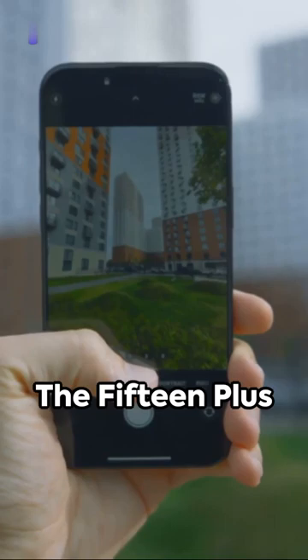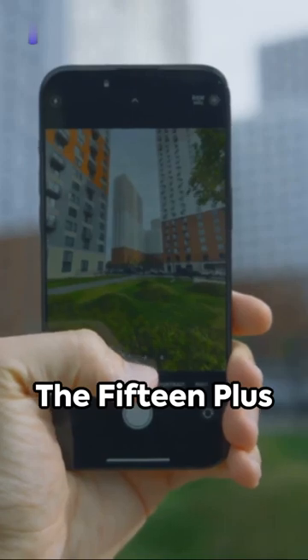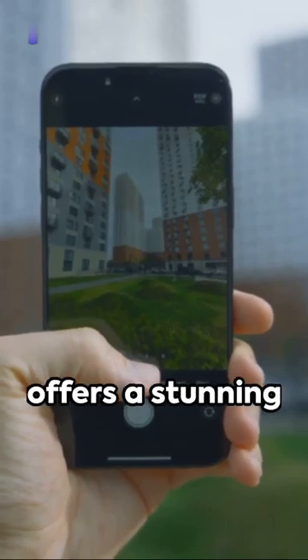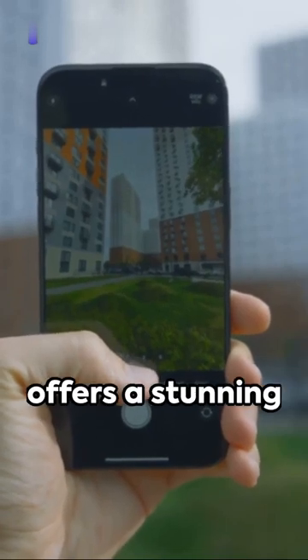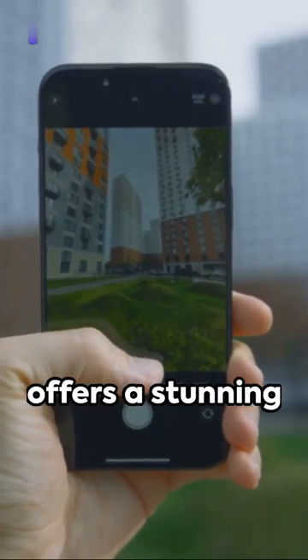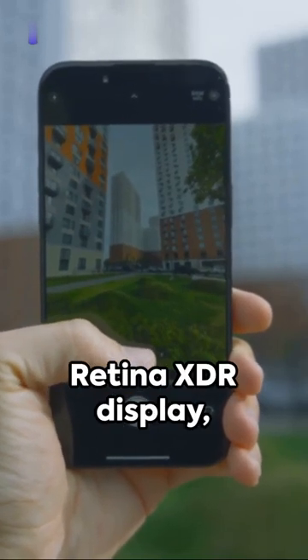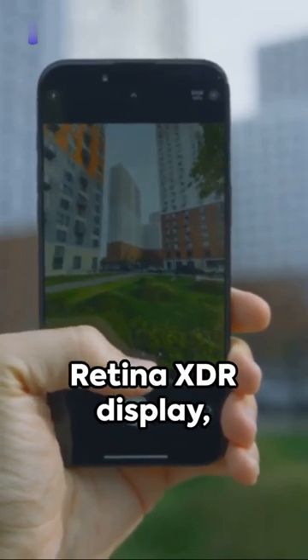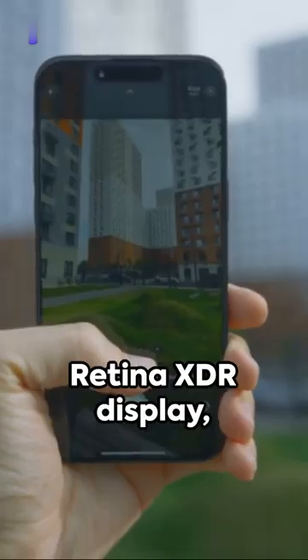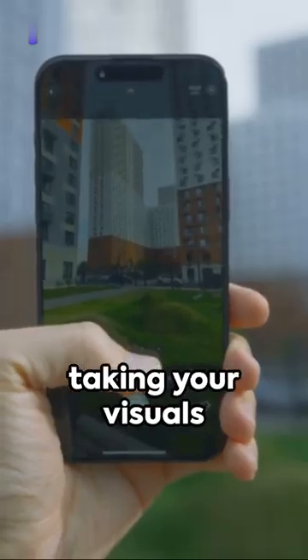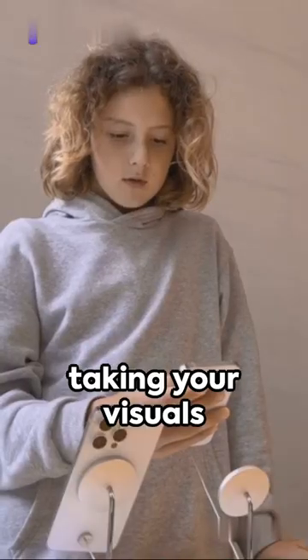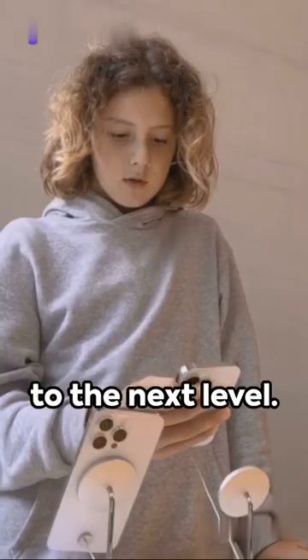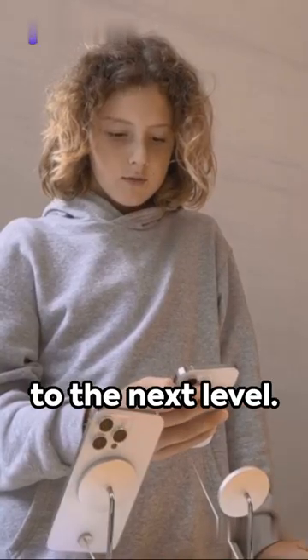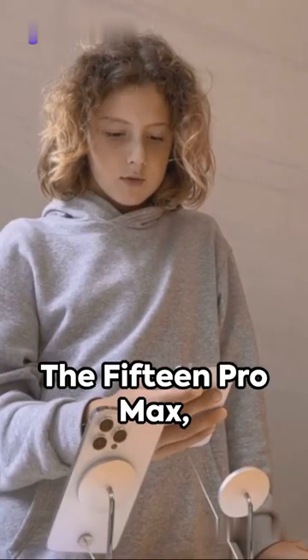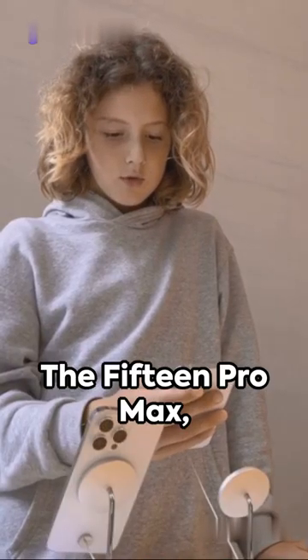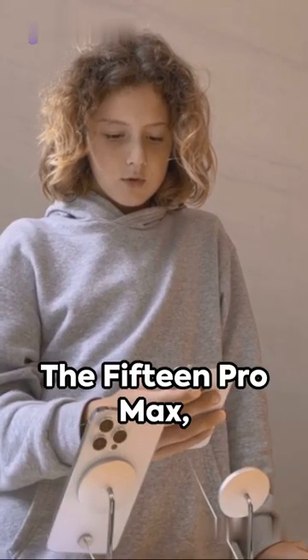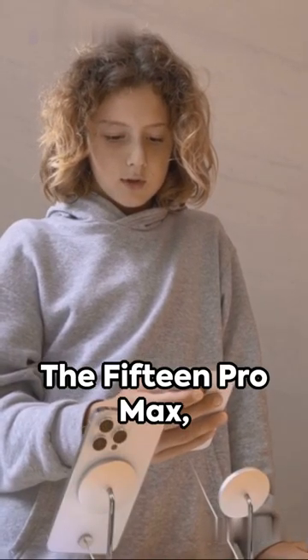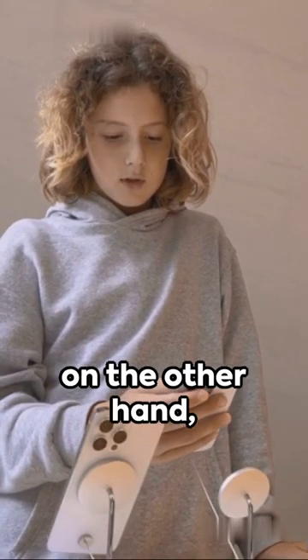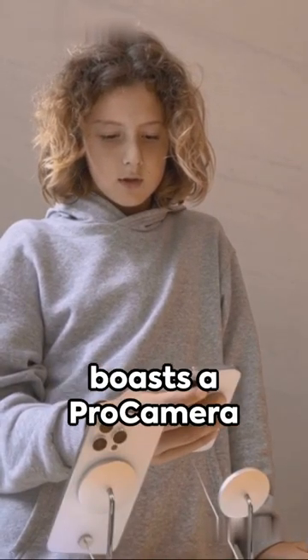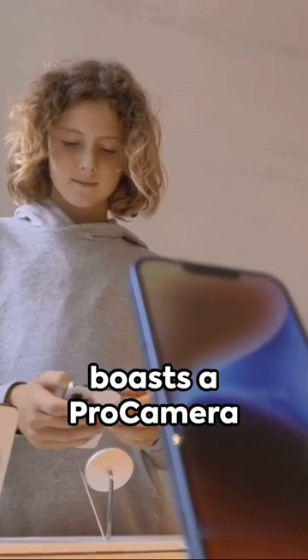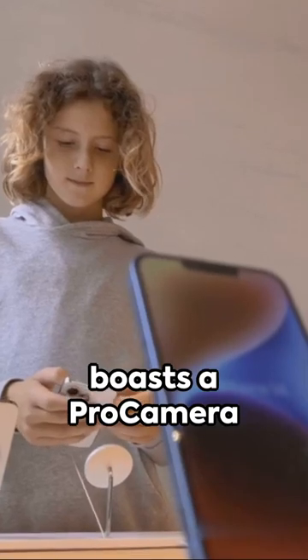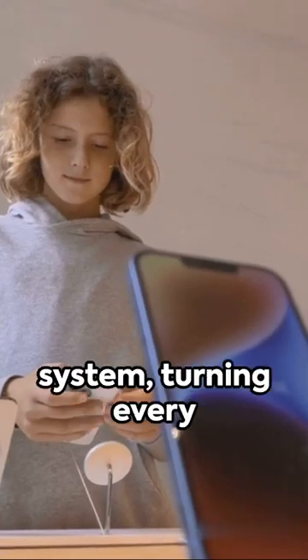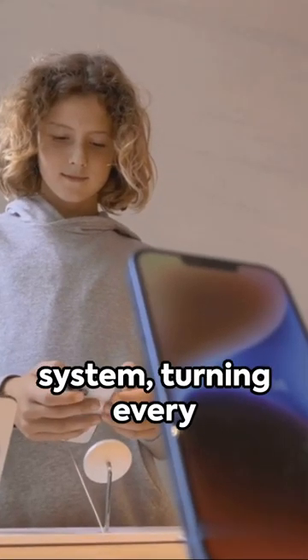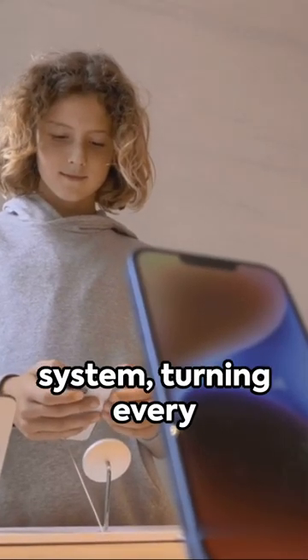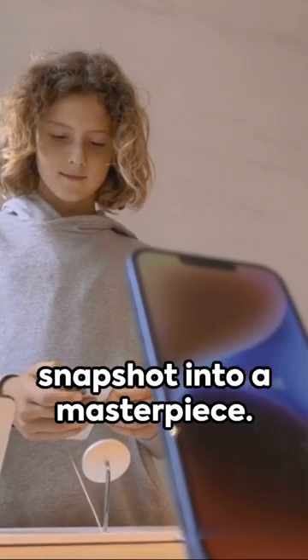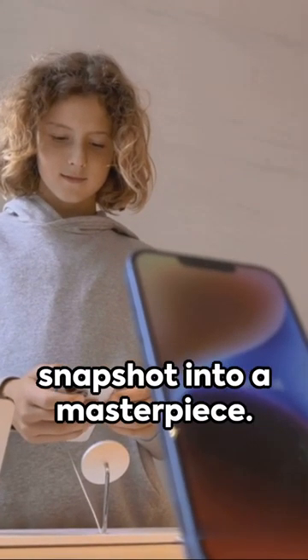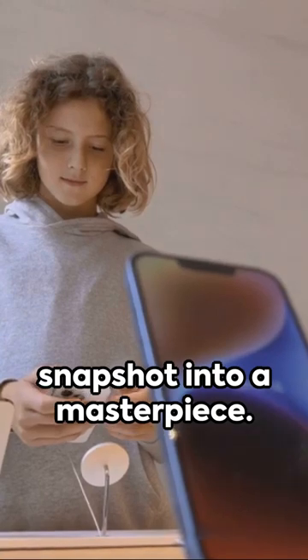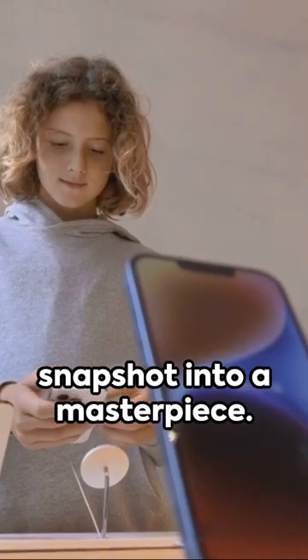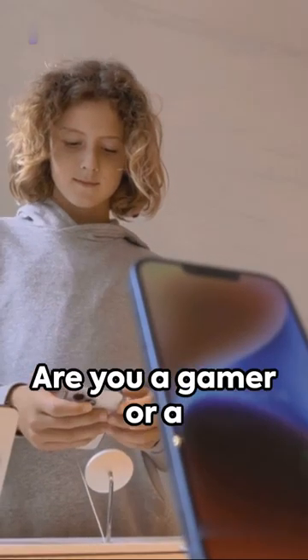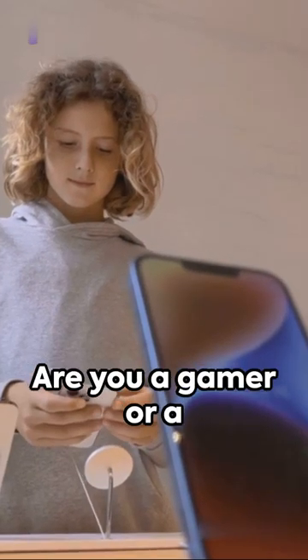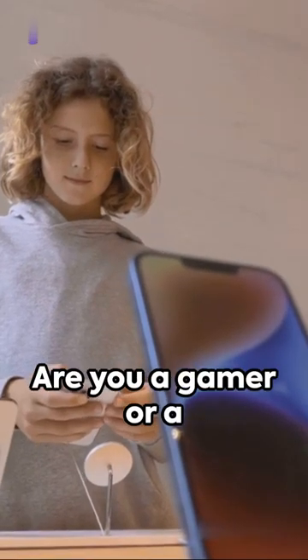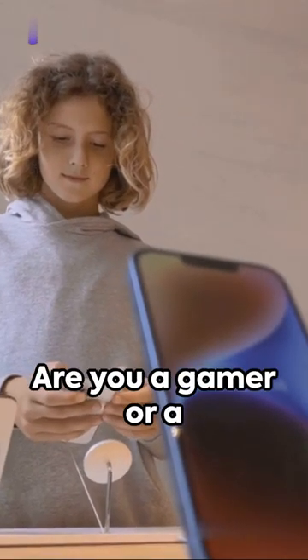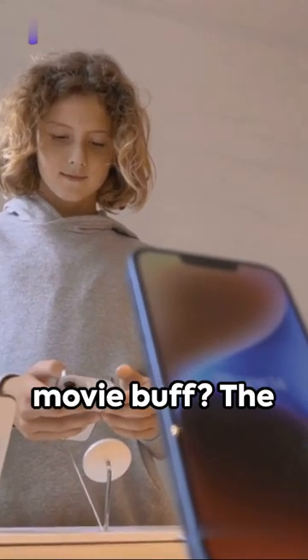The 15 Plus offers a stunning Retina XDR display, taking your visuals to the next level. The 15 Pro Max, on the other hand, boasts a pro camera system, turning every snapshot into a masterpiece. Are you a gamer or a movie buff?